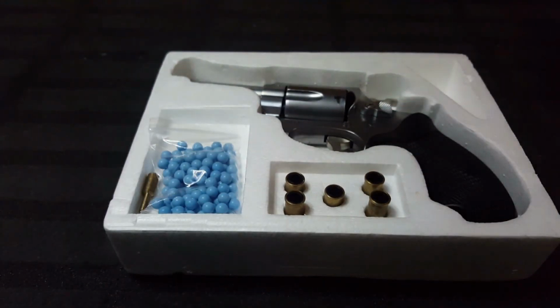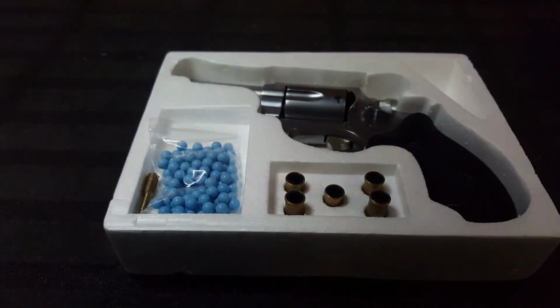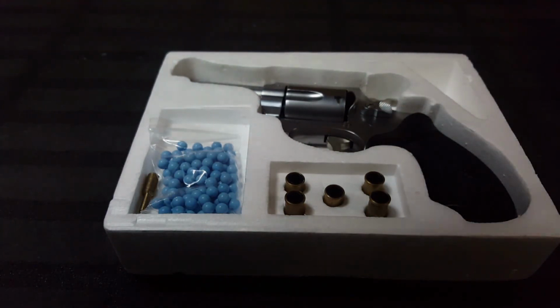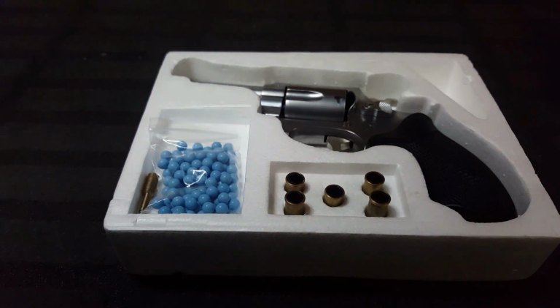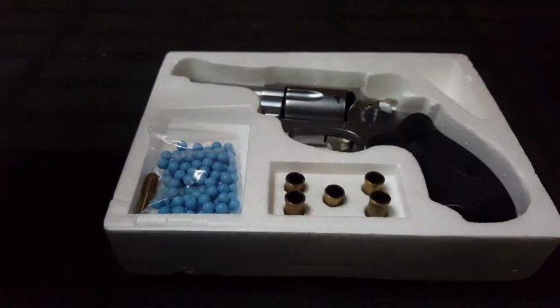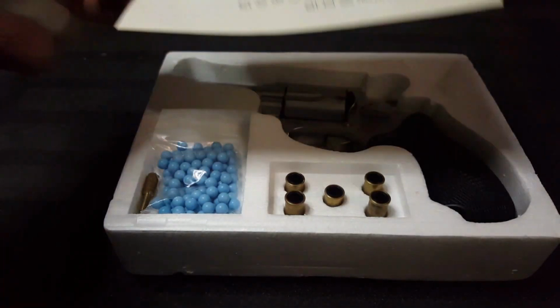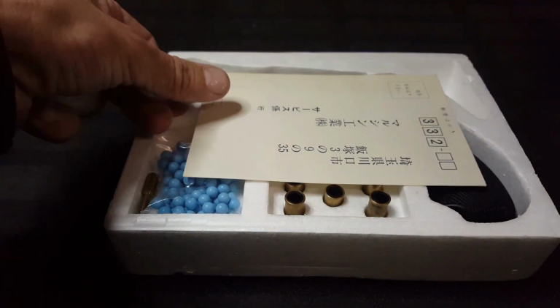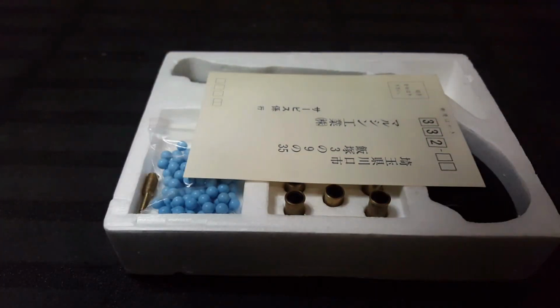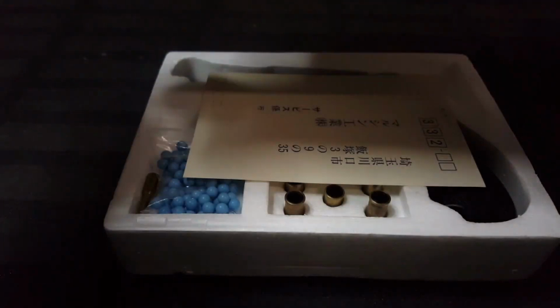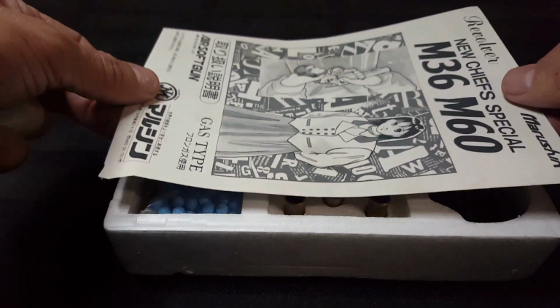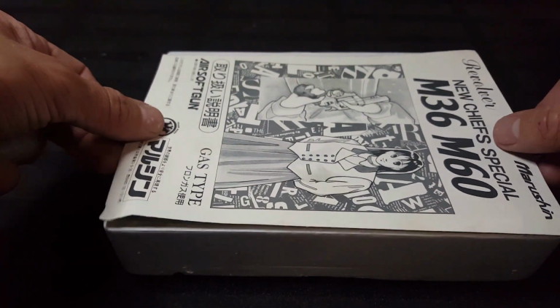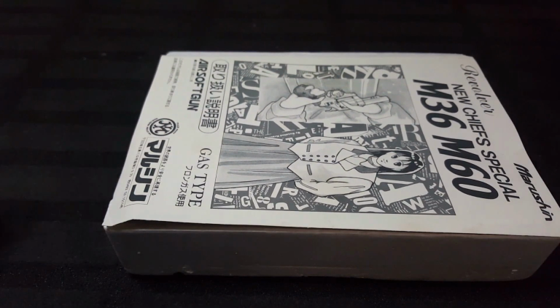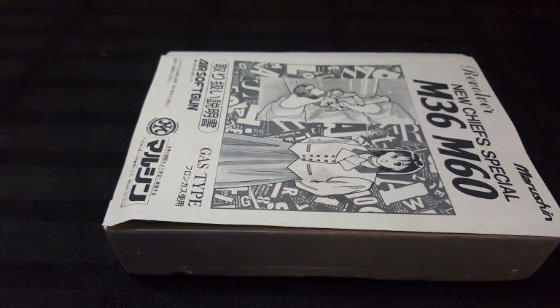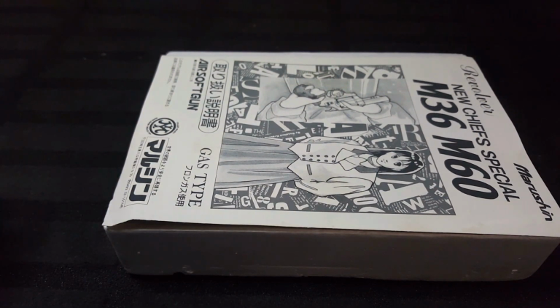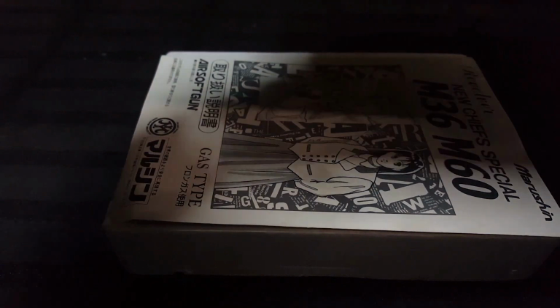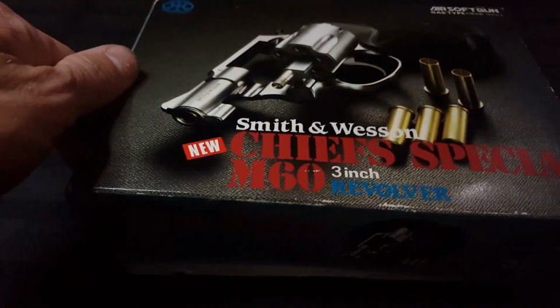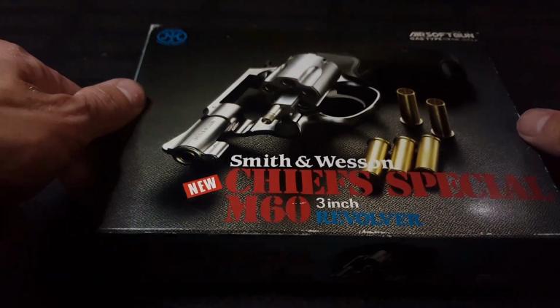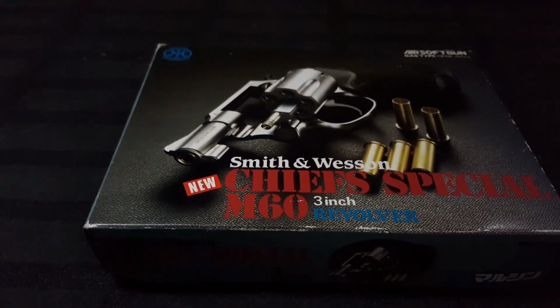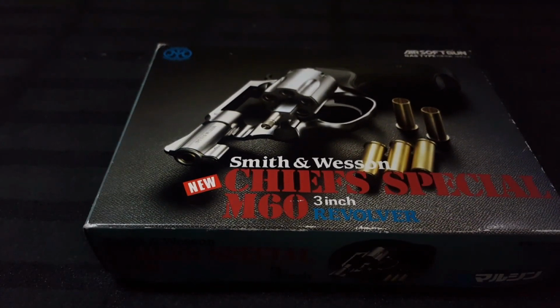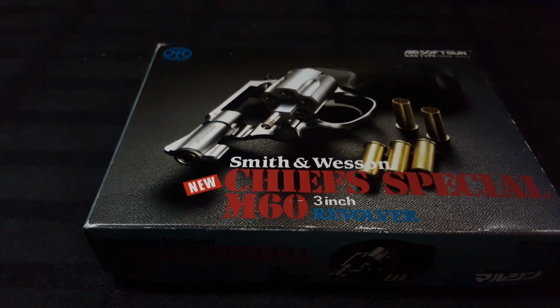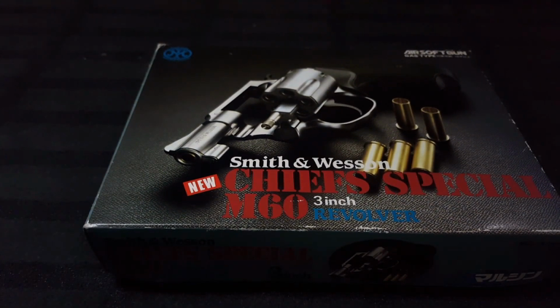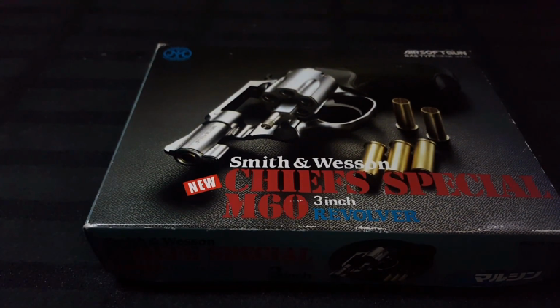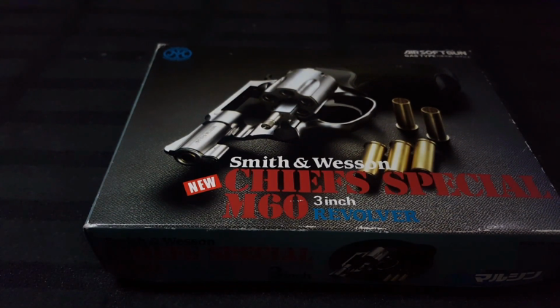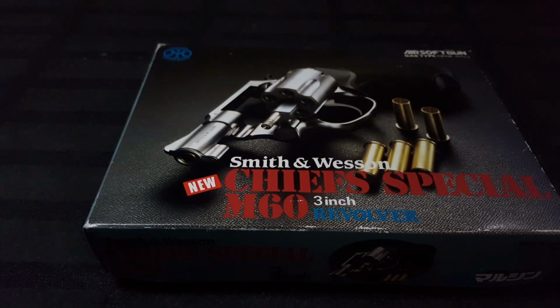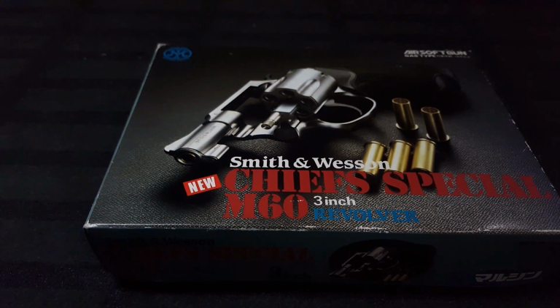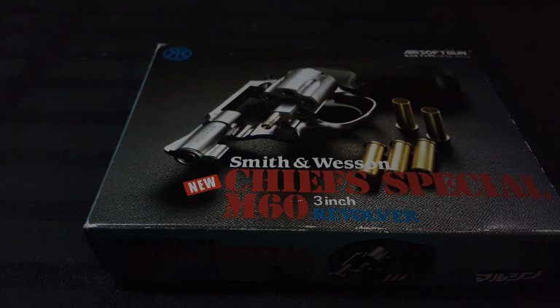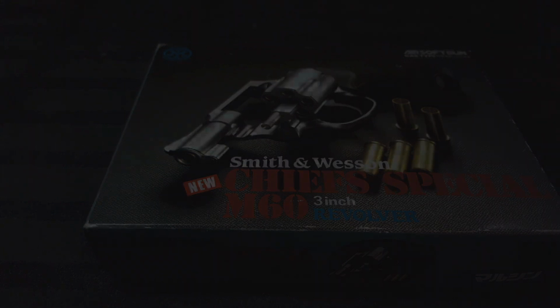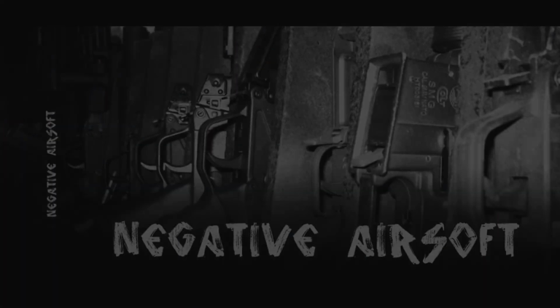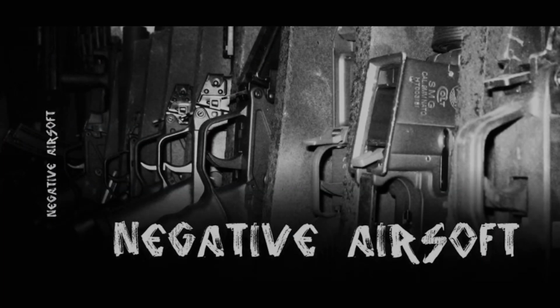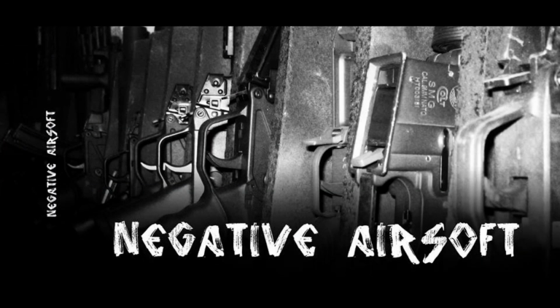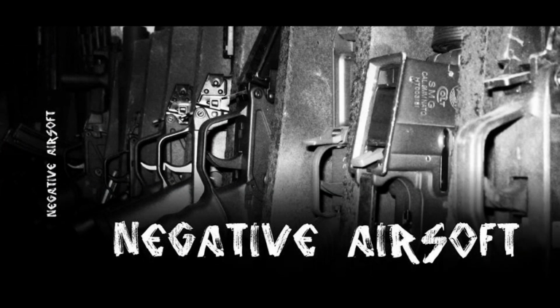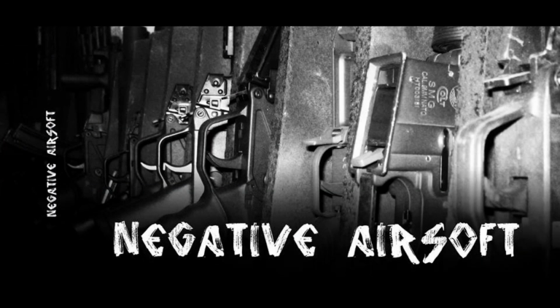I need to buy a new cabinet just for my revolvers. Until that happens and it gets its final resting place, it's going to go back in its box and it's never going to get fired again. That's a classic — have a nice day.